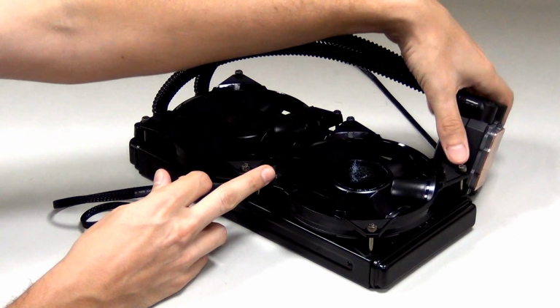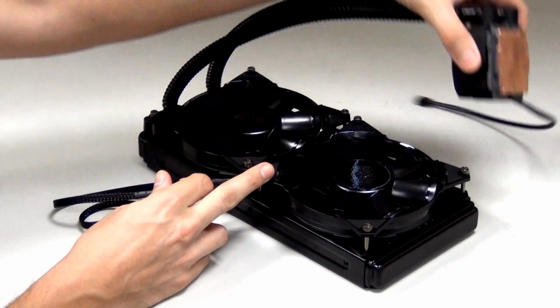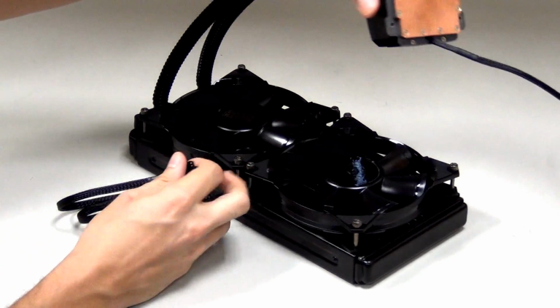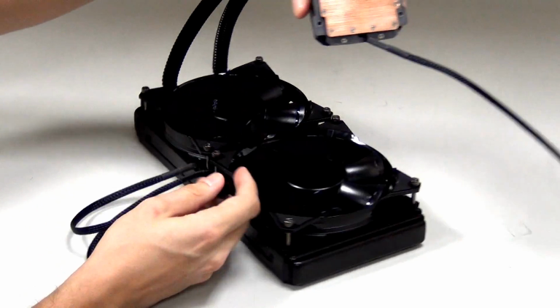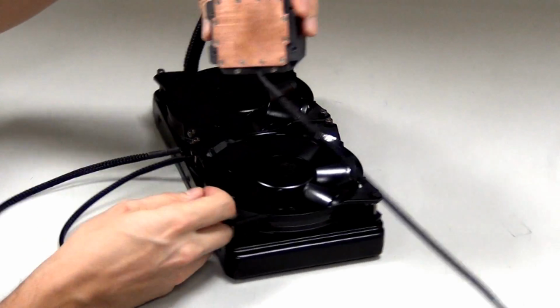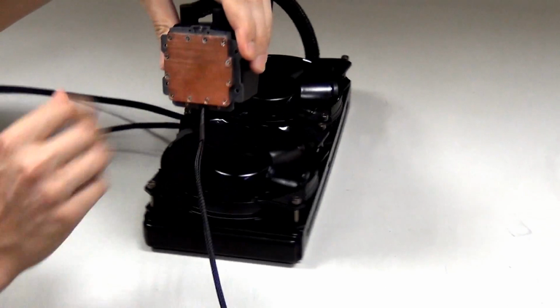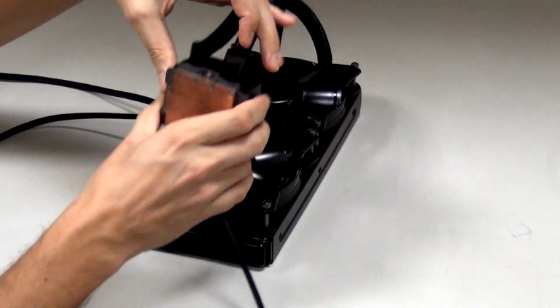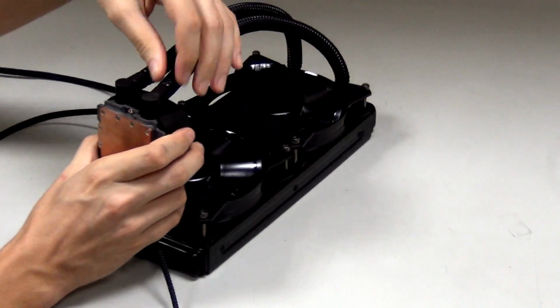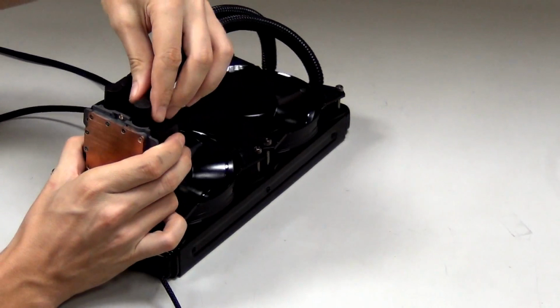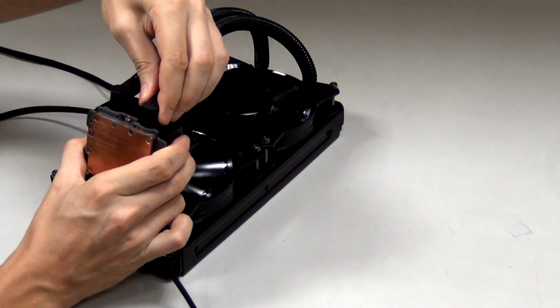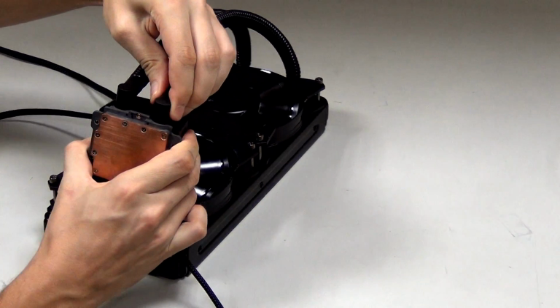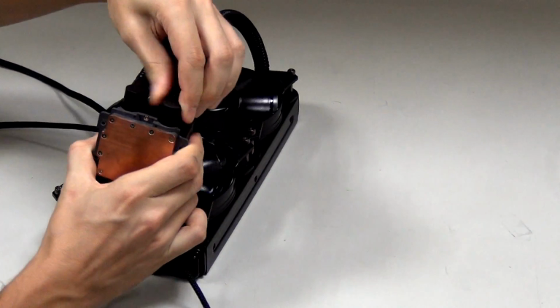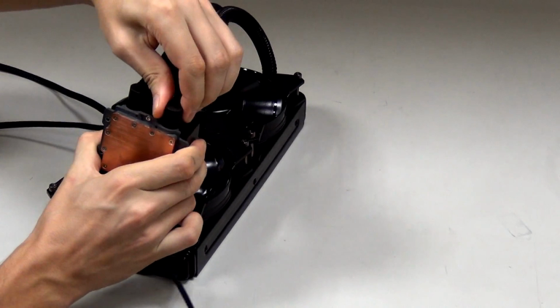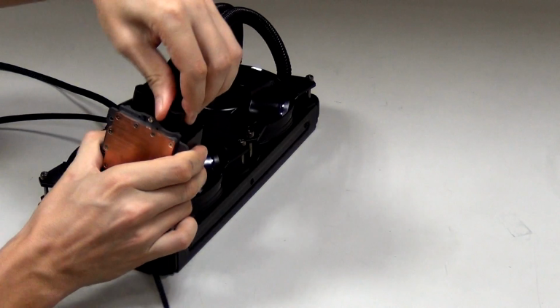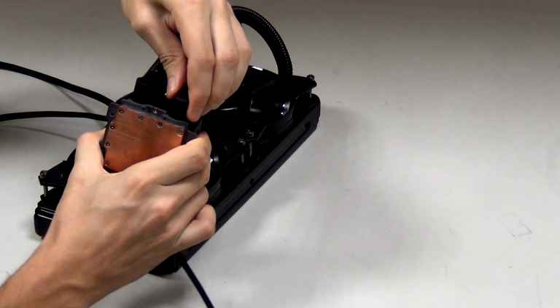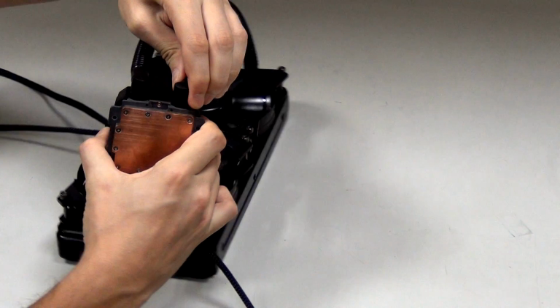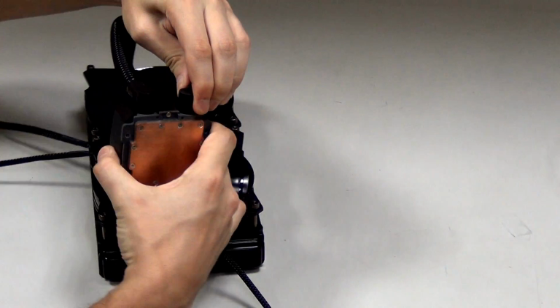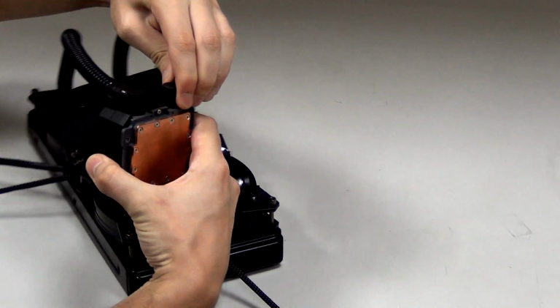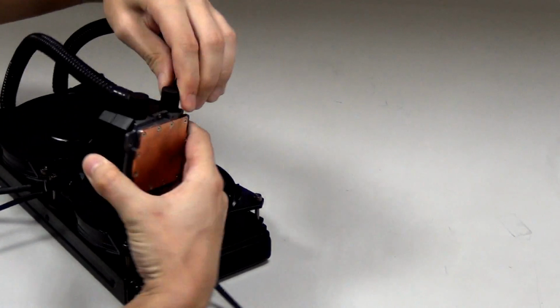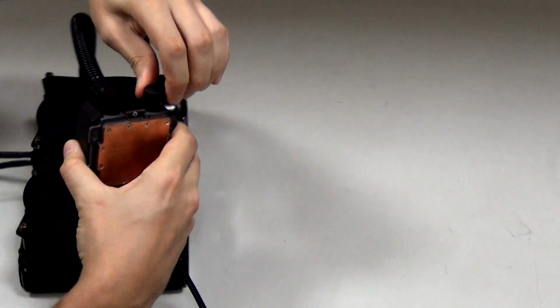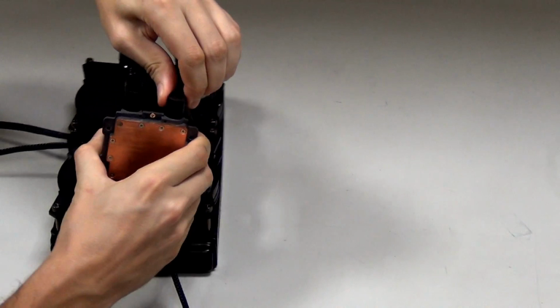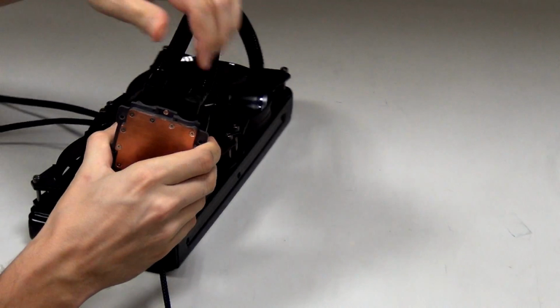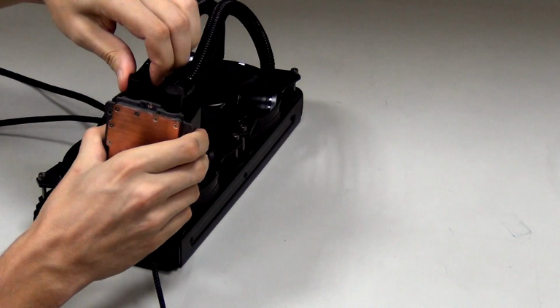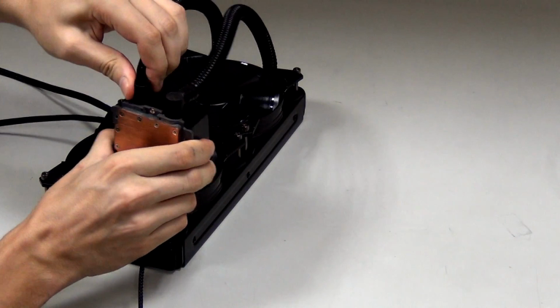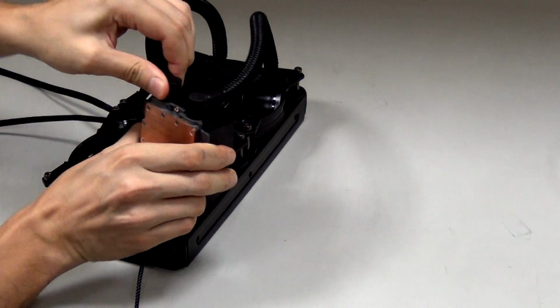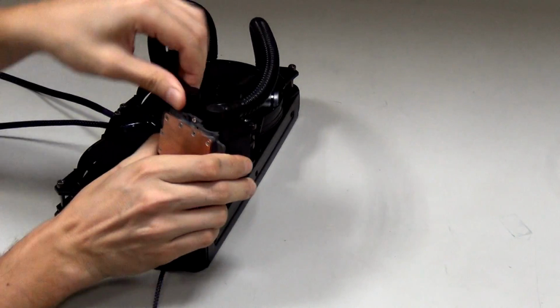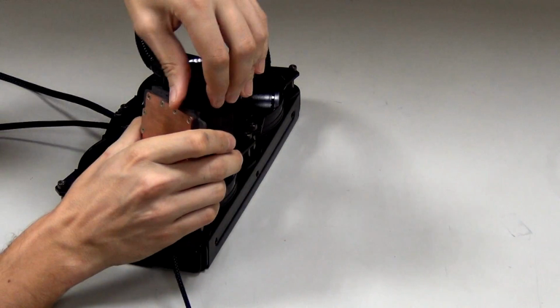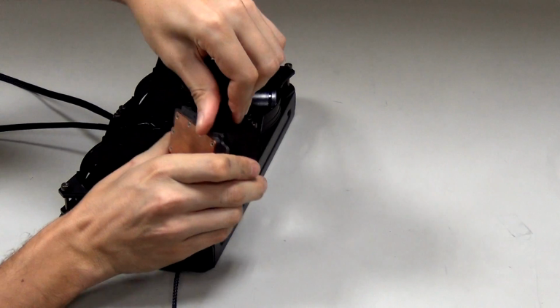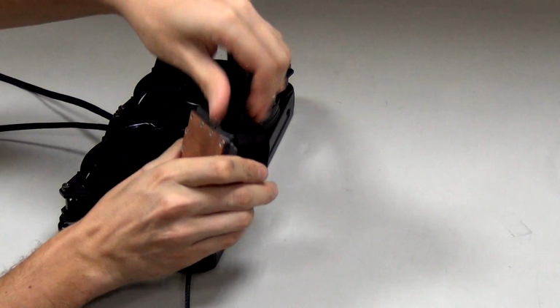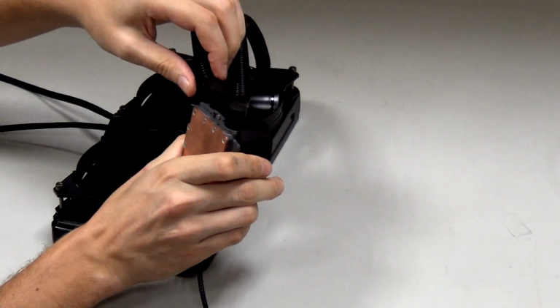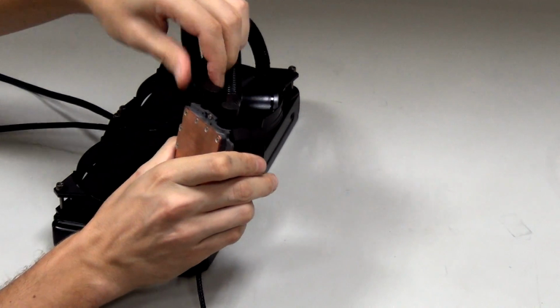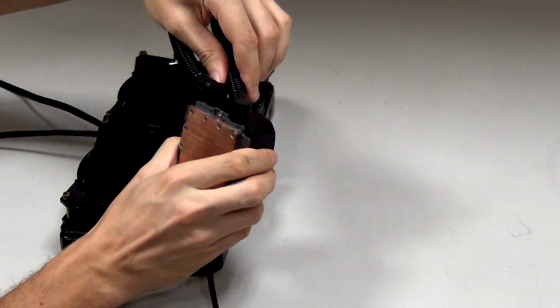Here you have the water block itself. As you can see, you can actually move the tubing around — not 360 degrees, but it gives you enough room to adjust the tubing and make it sit nicely in any direction however you install it in your system.